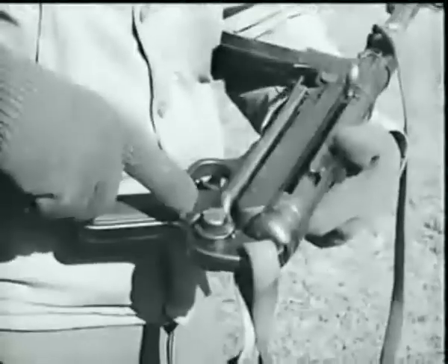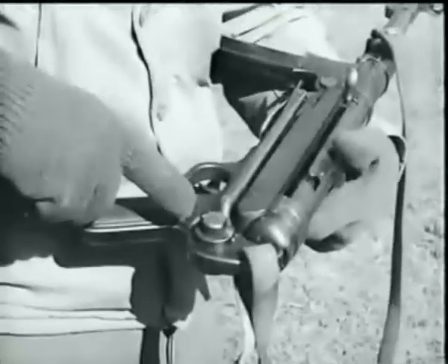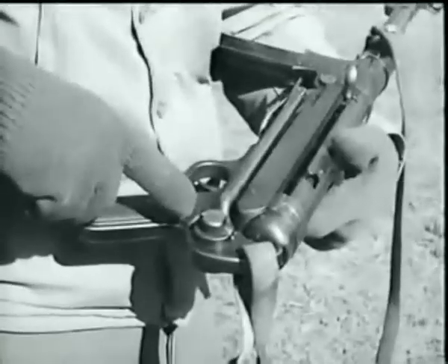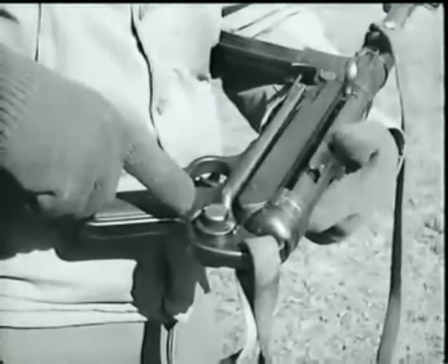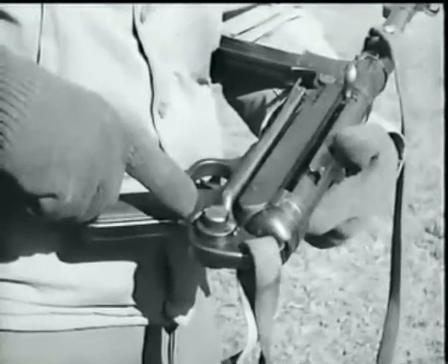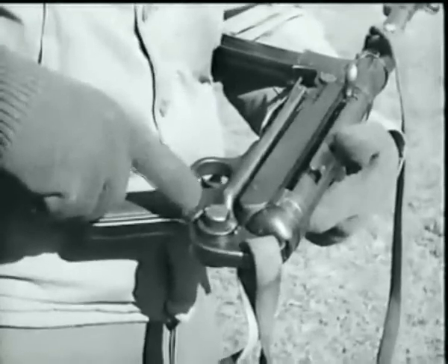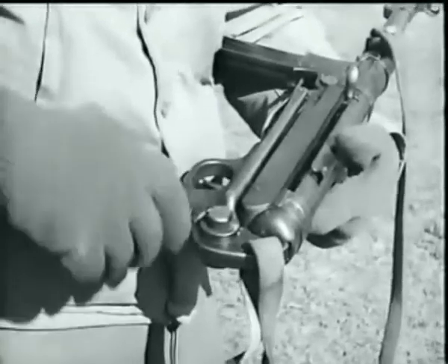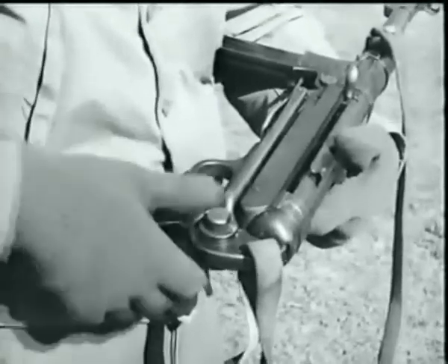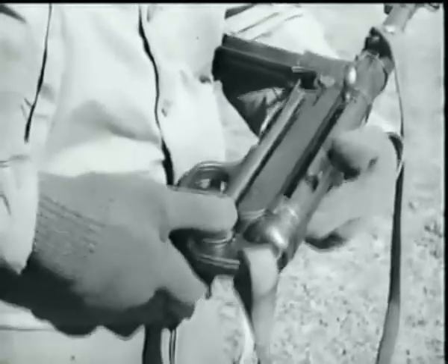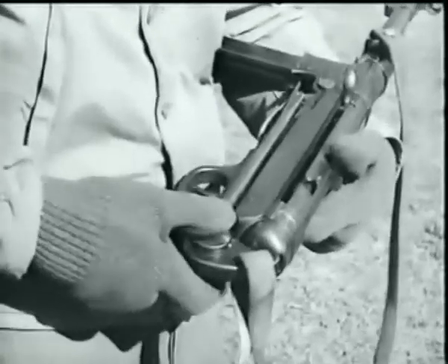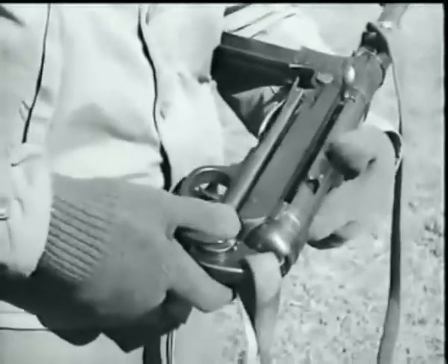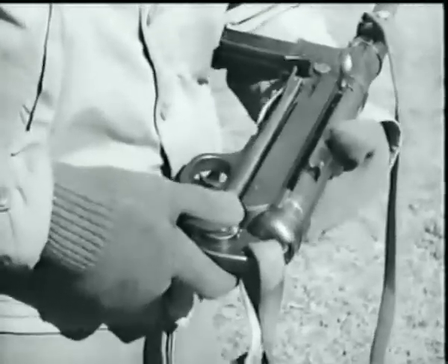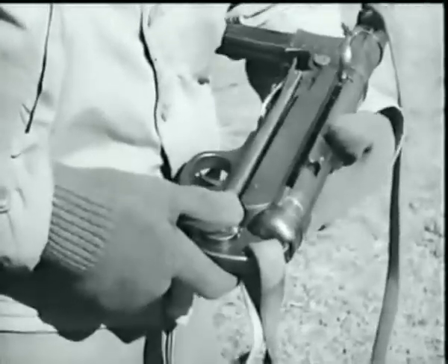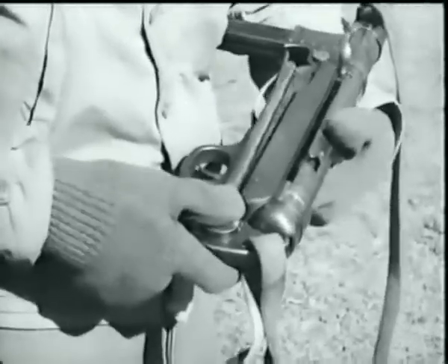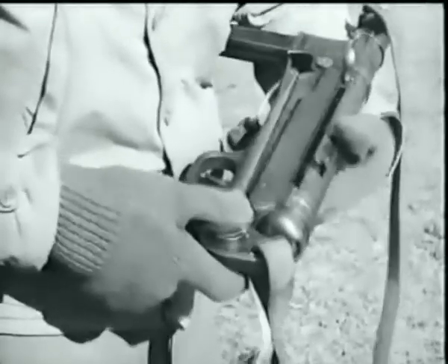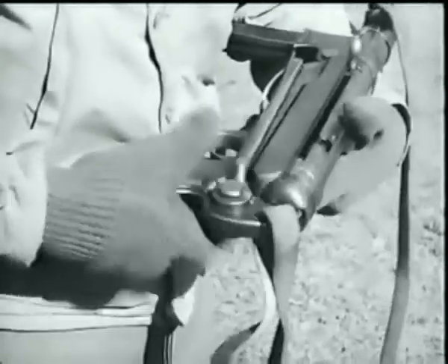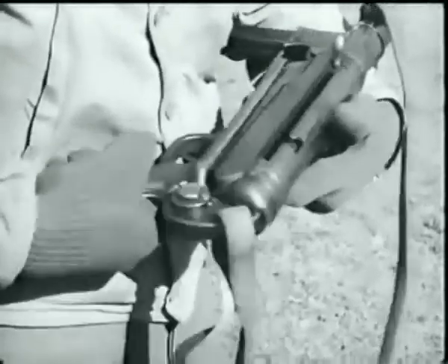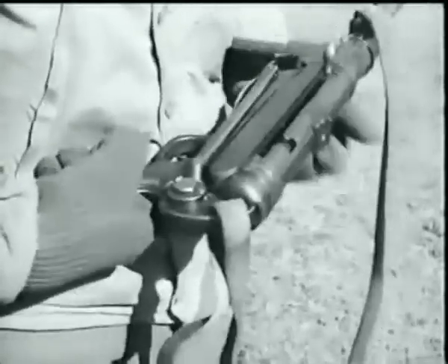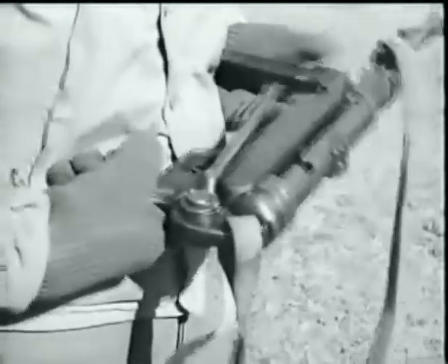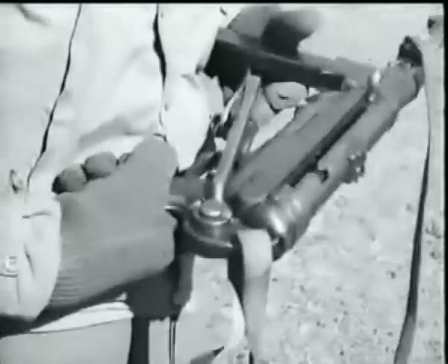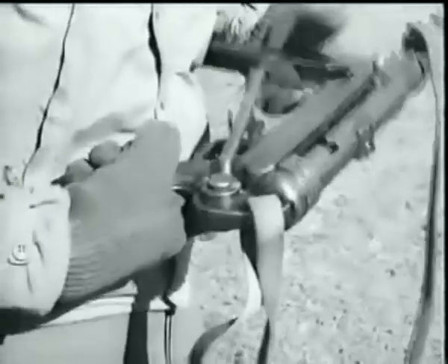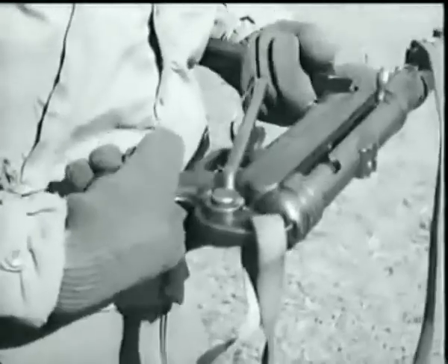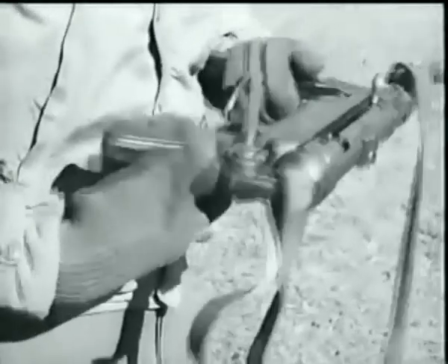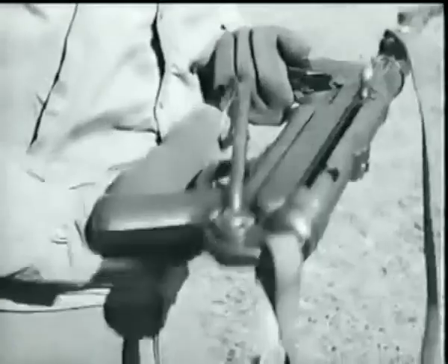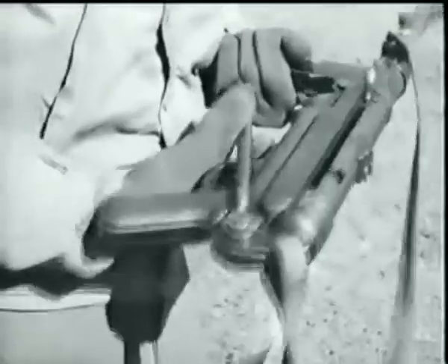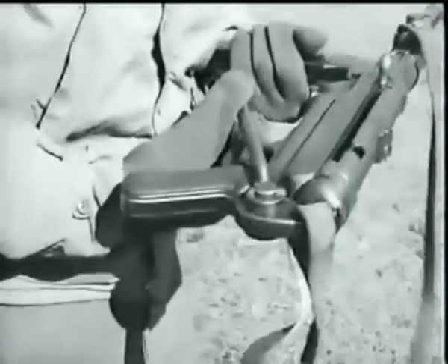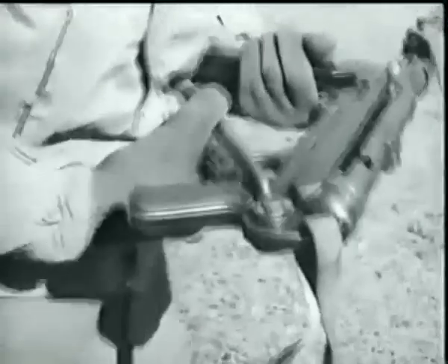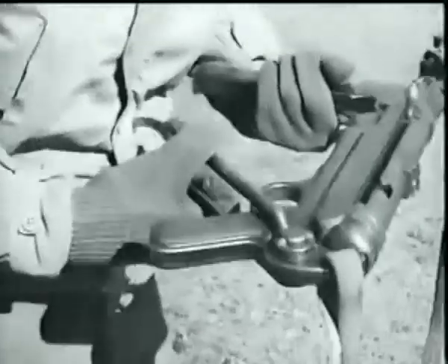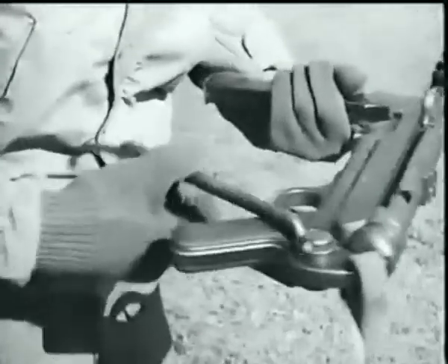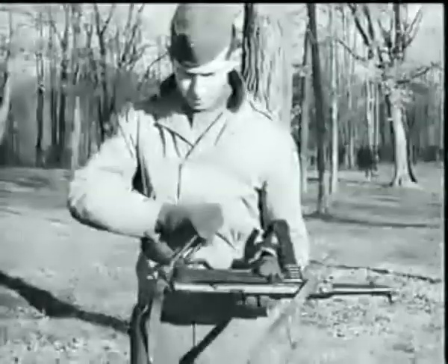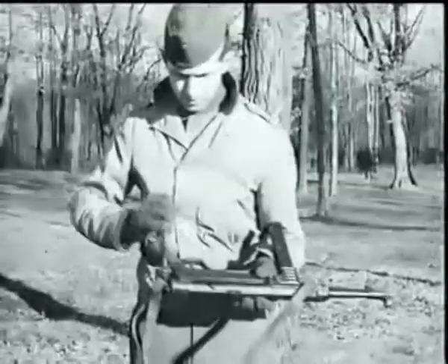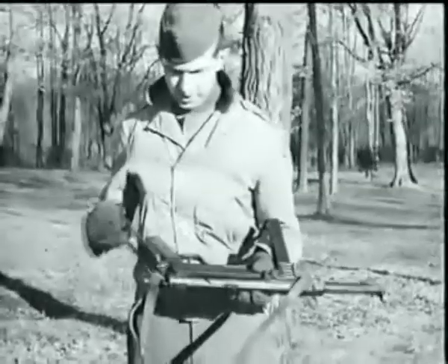Press in on the stock lock release button to unfold the stock, which has a curved rest designed to fit comfortably in the shoulder position.